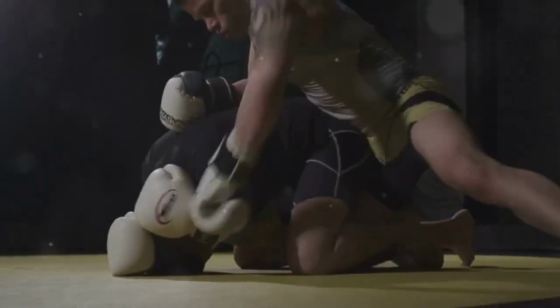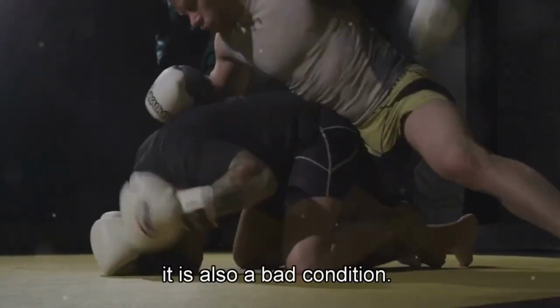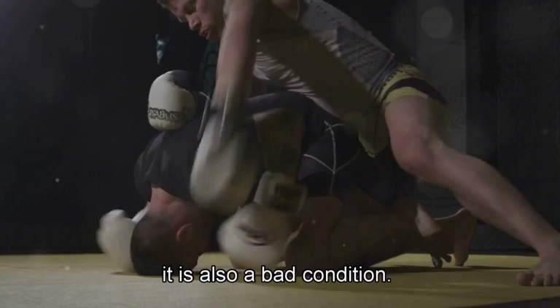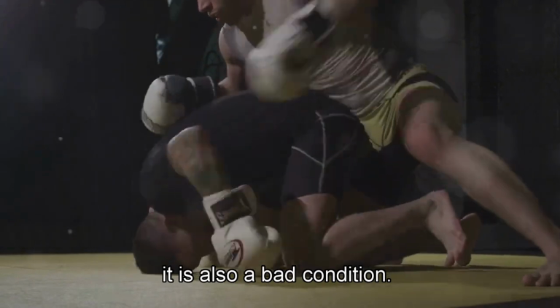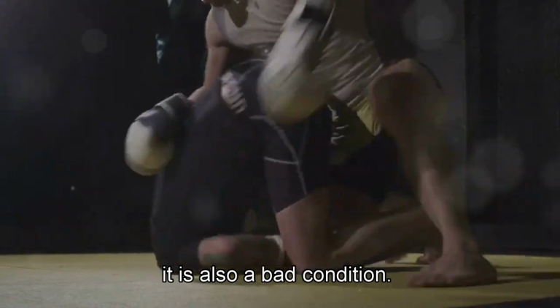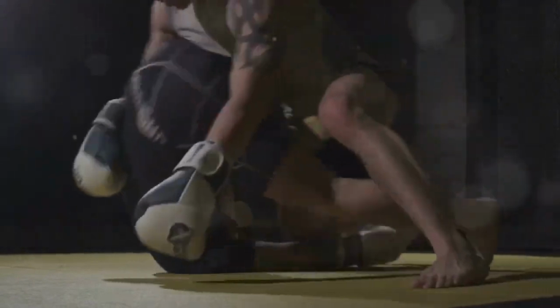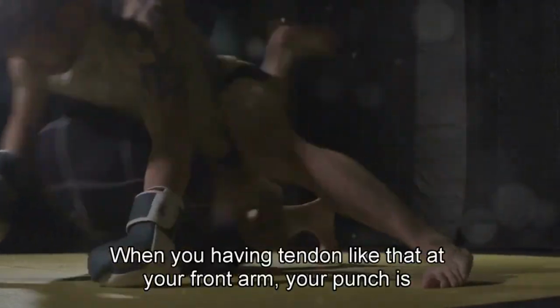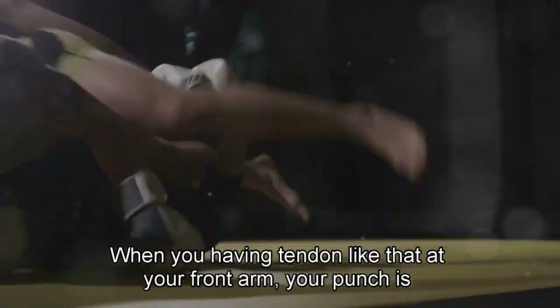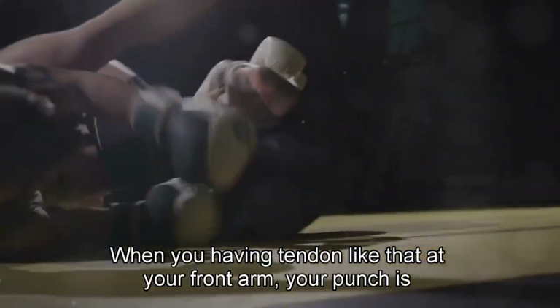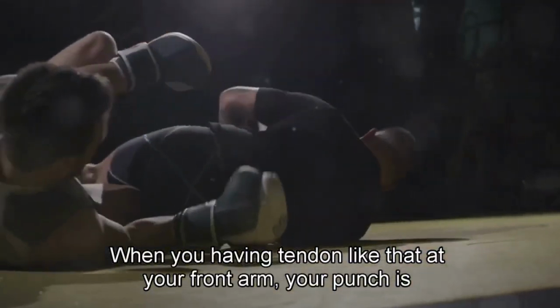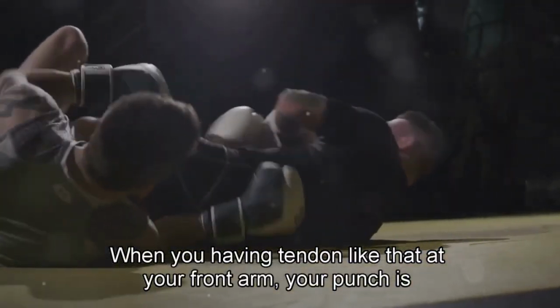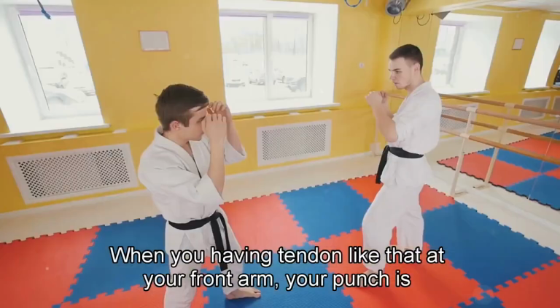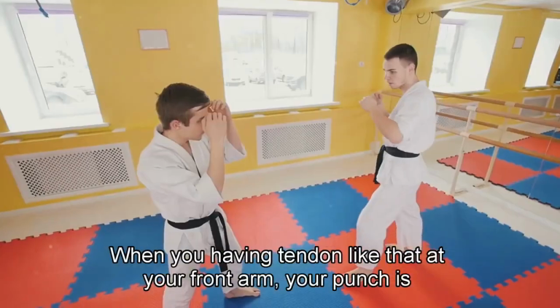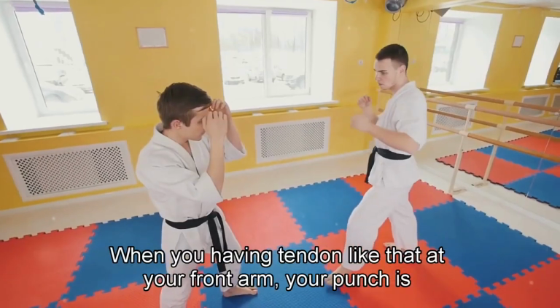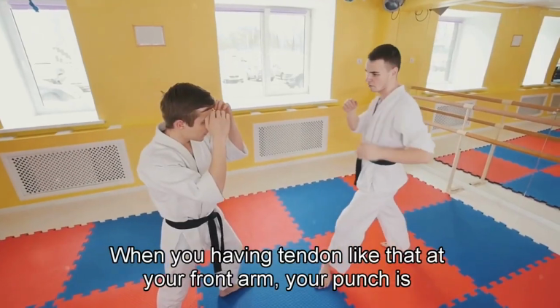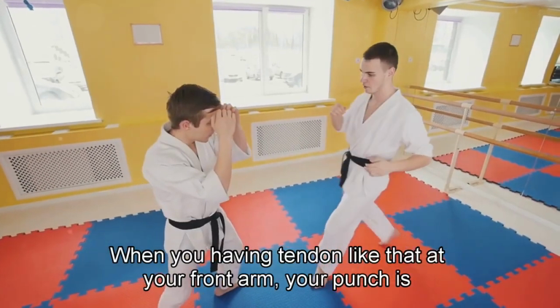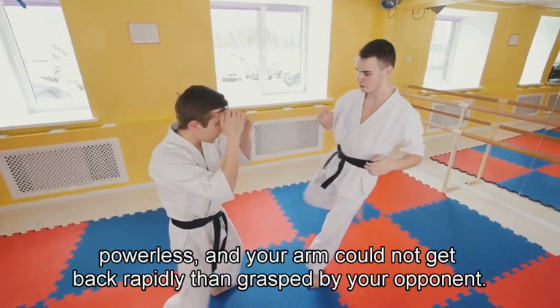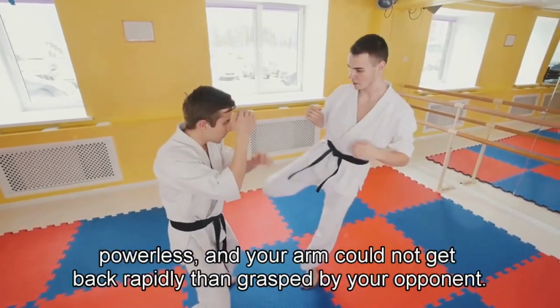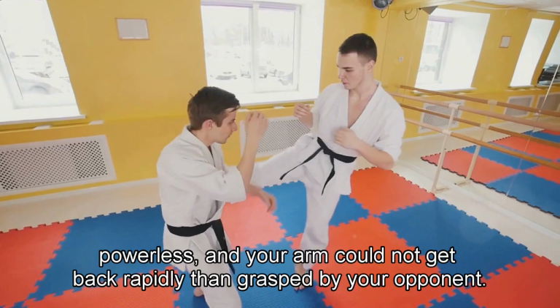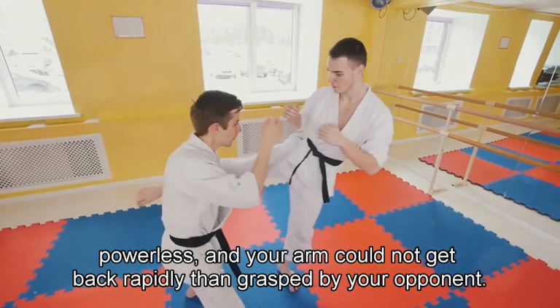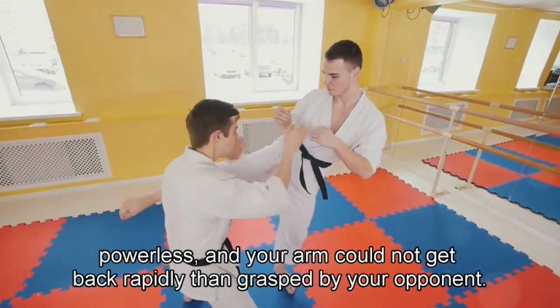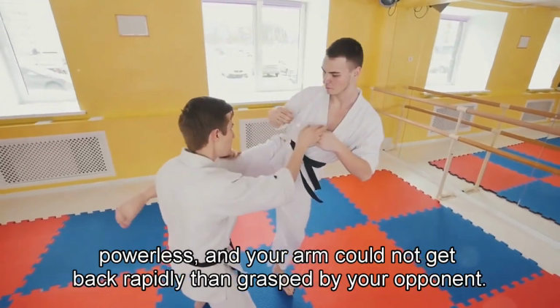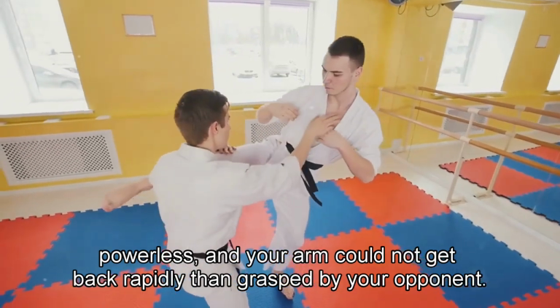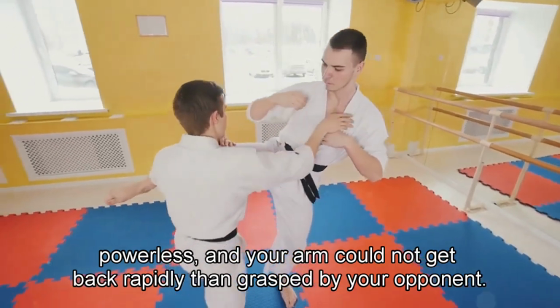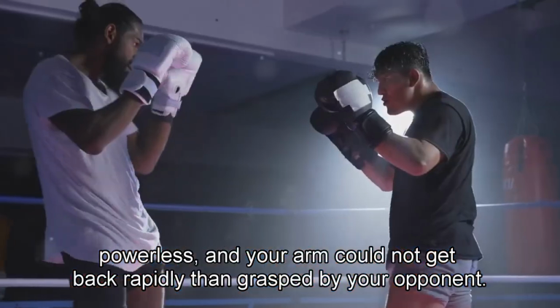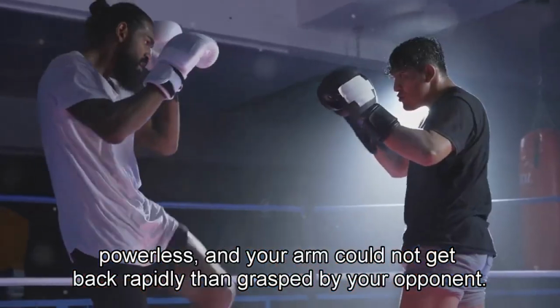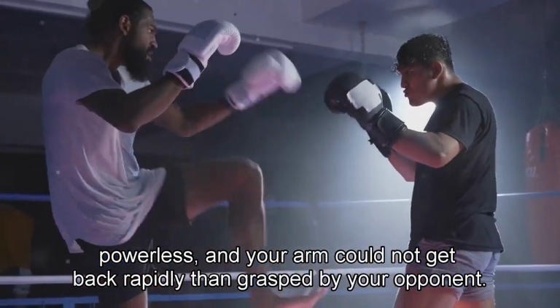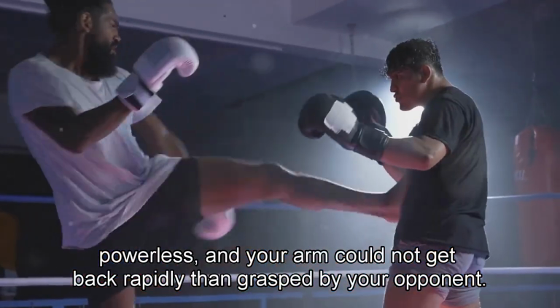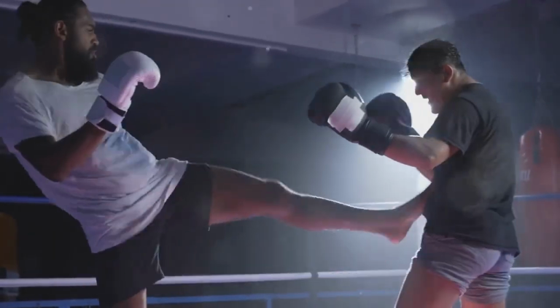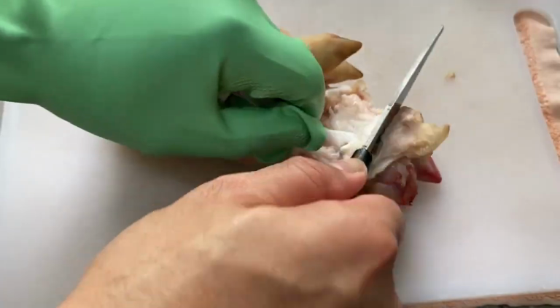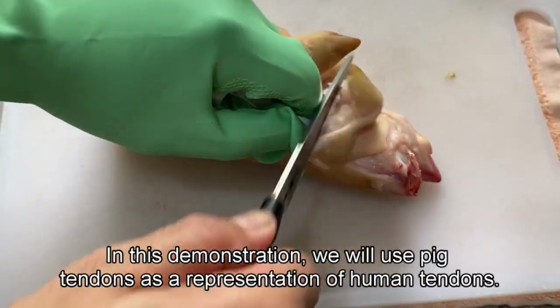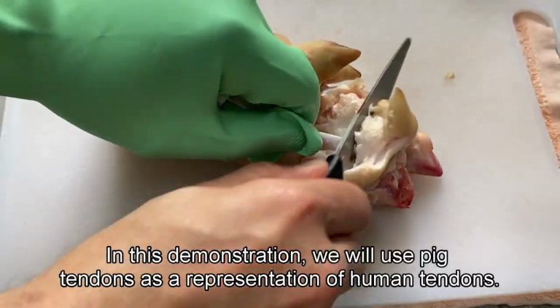It is also a bad condition when you have a tendon like that at your front arm. Your punch is powerless and your arm could not get back rapidly, then grasped by your opponent.